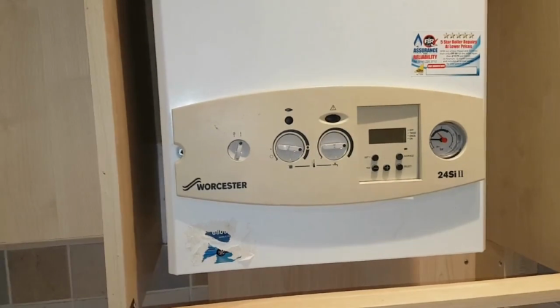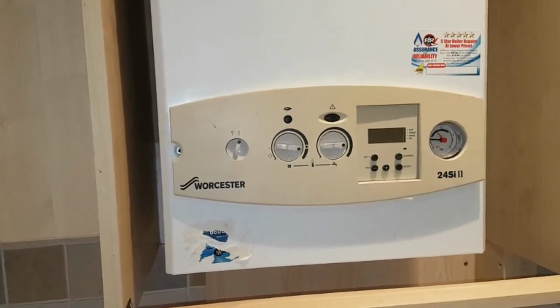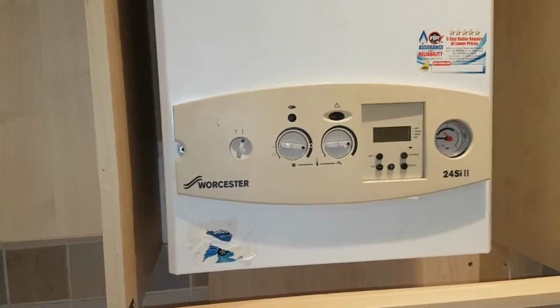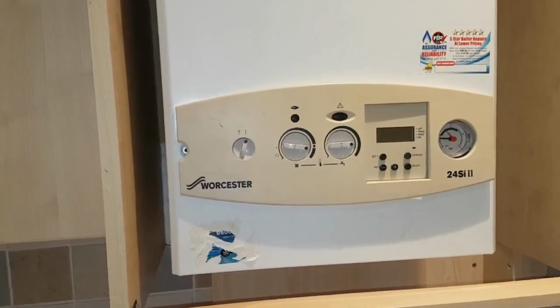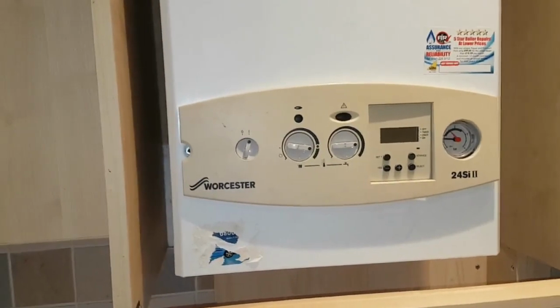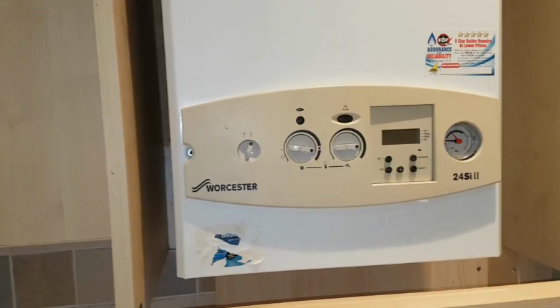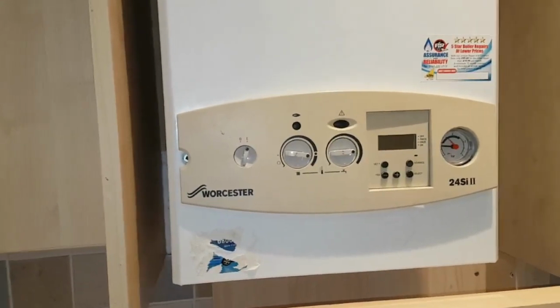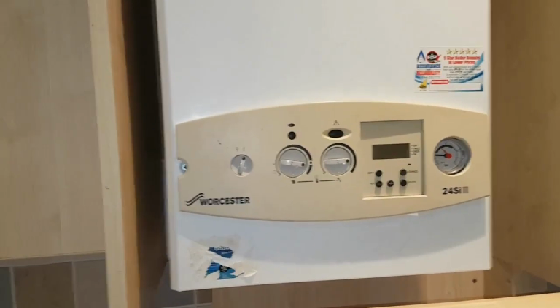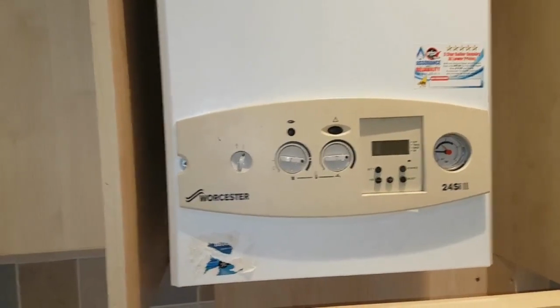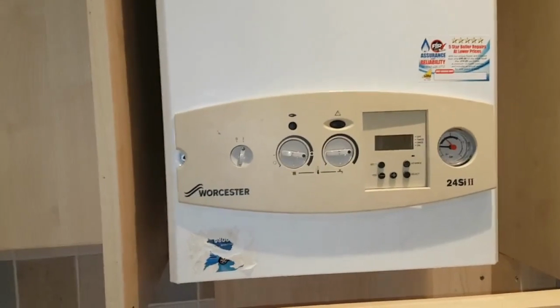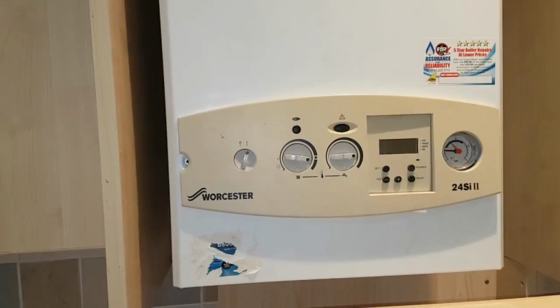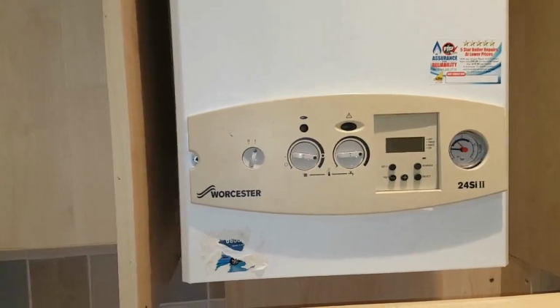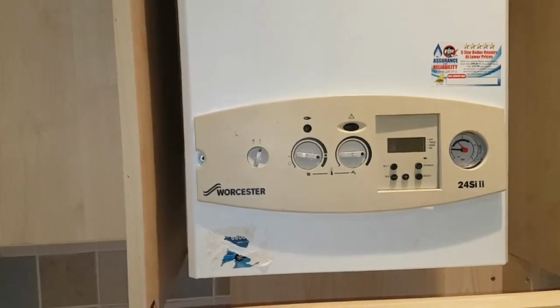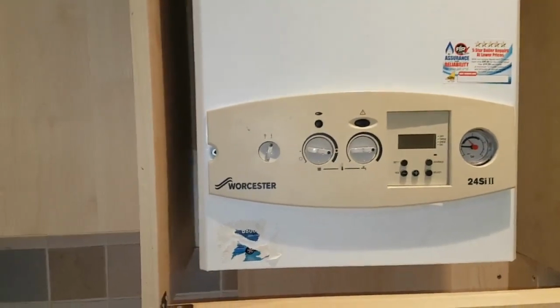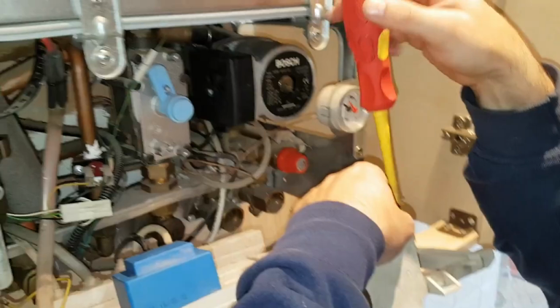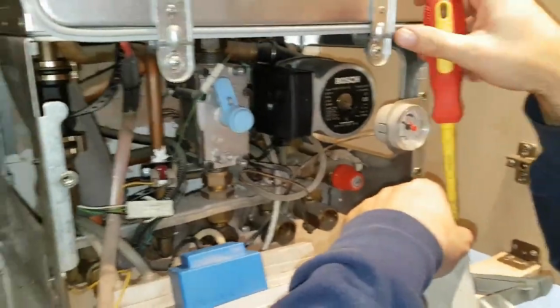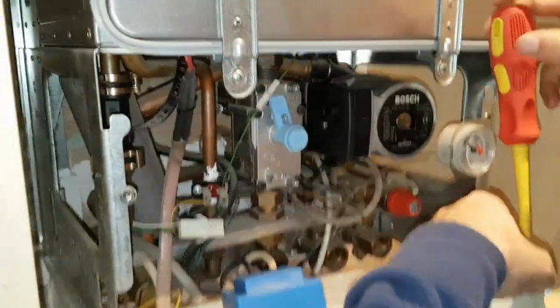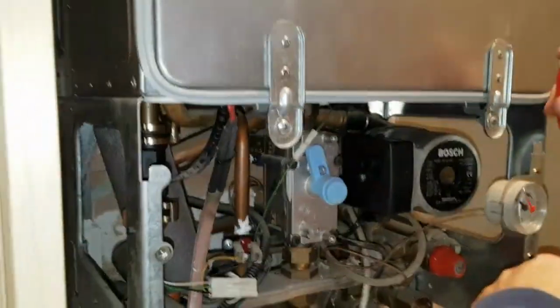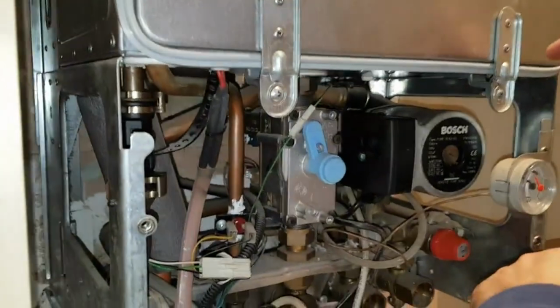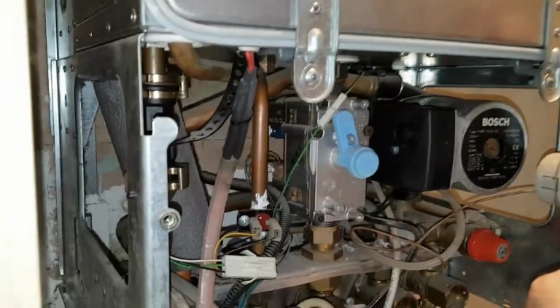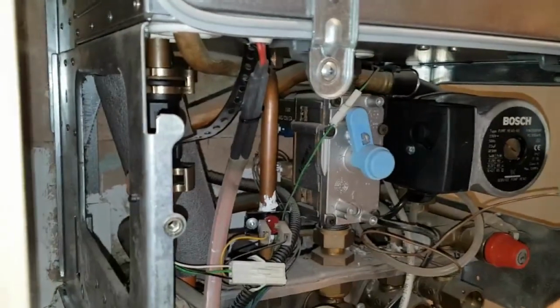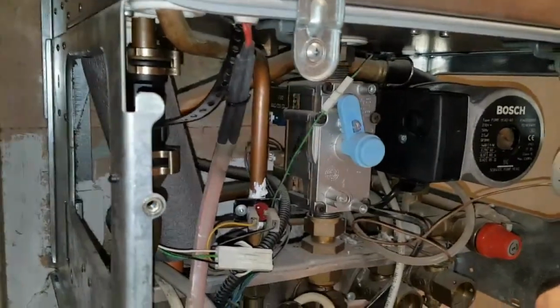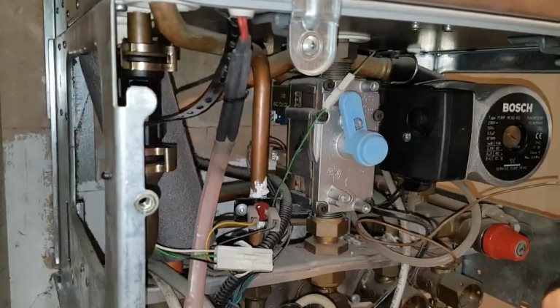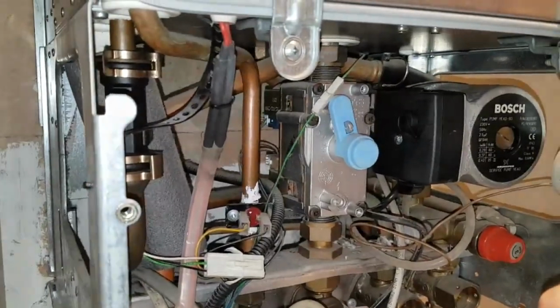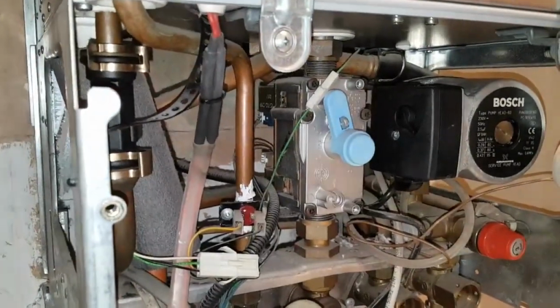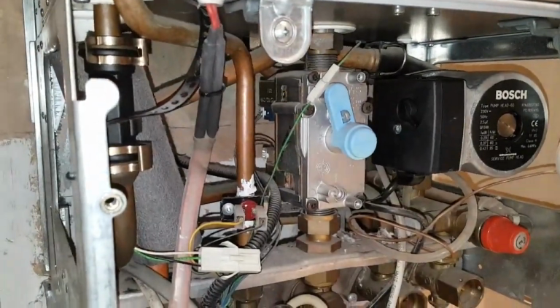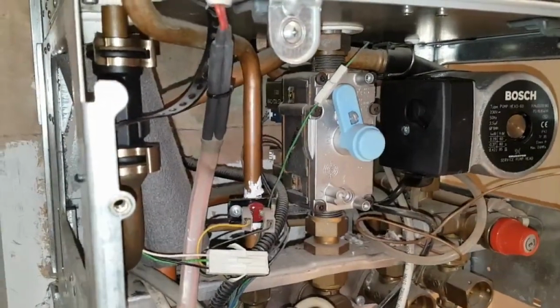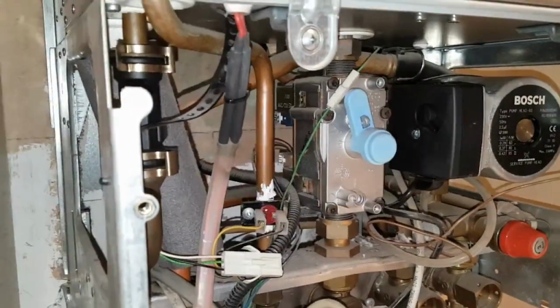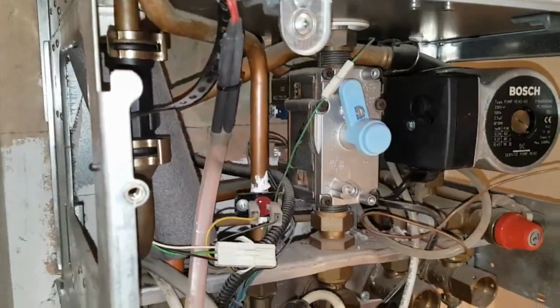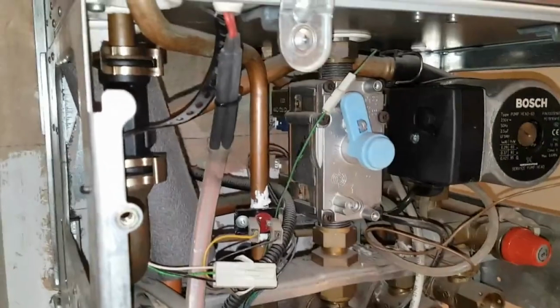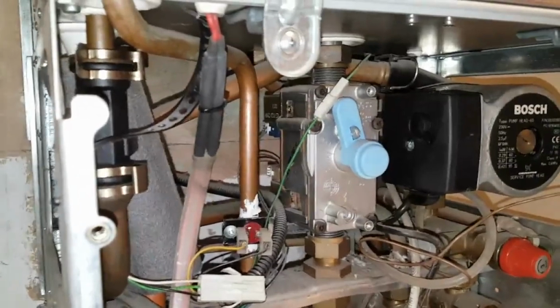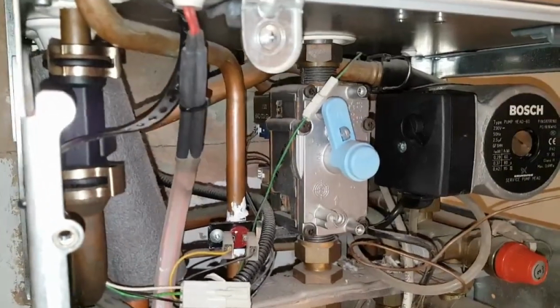There are two types of PCBs, which I'll show you once the case is removed. How you can tell which type you have is by looking at this gas valve.